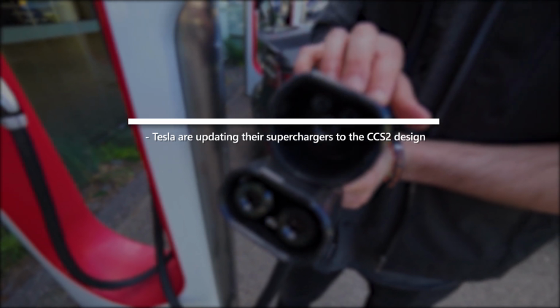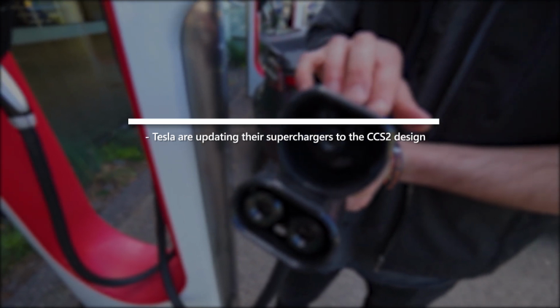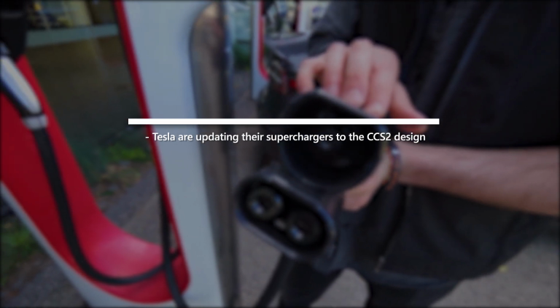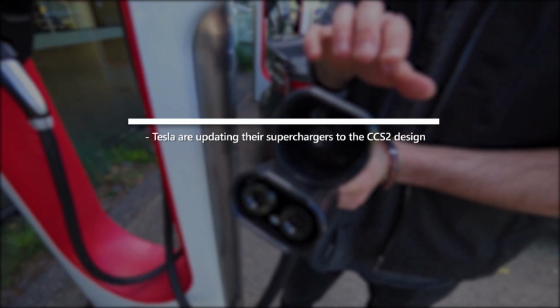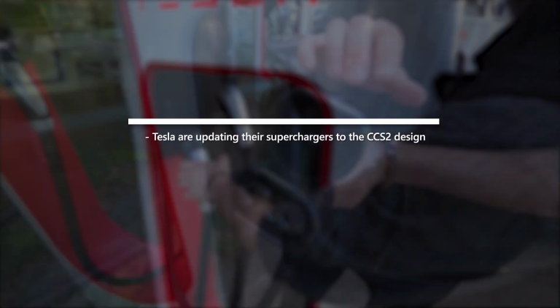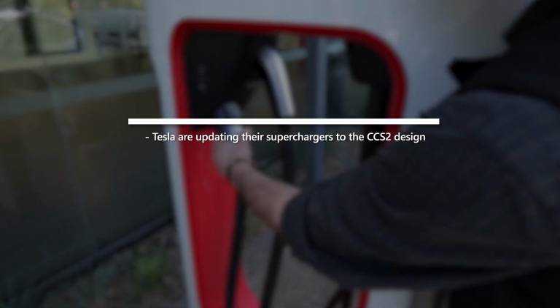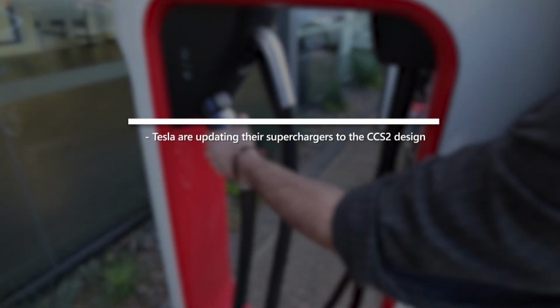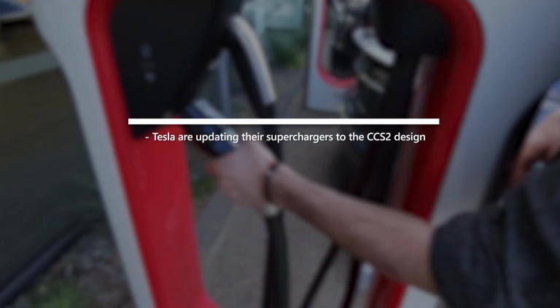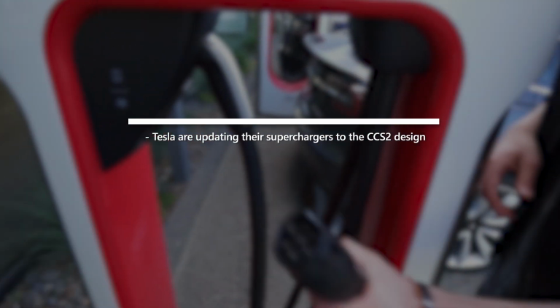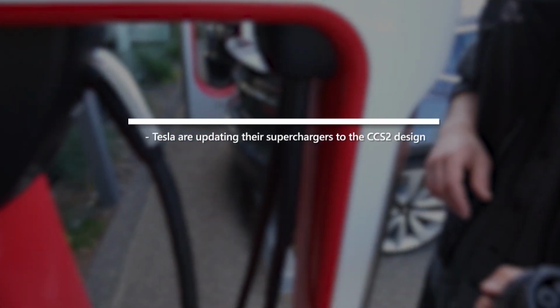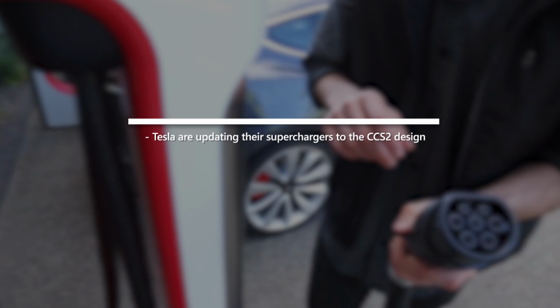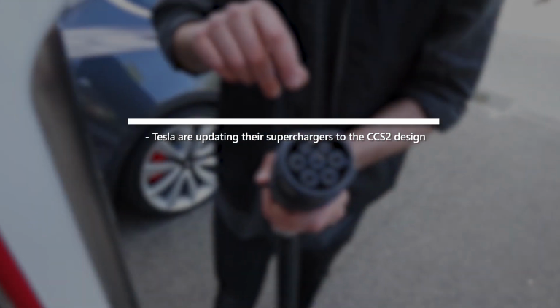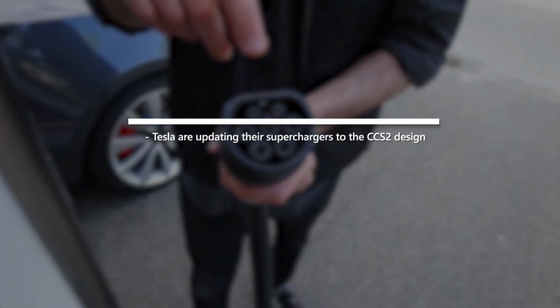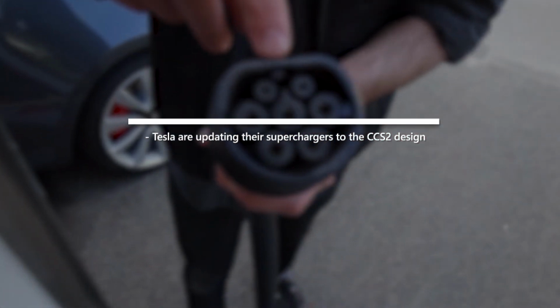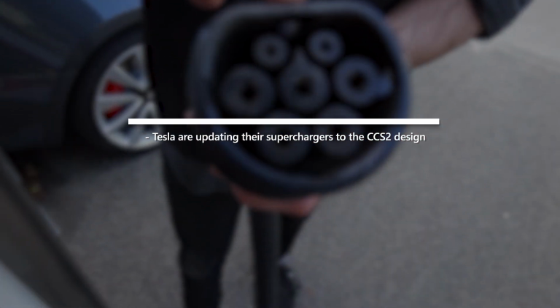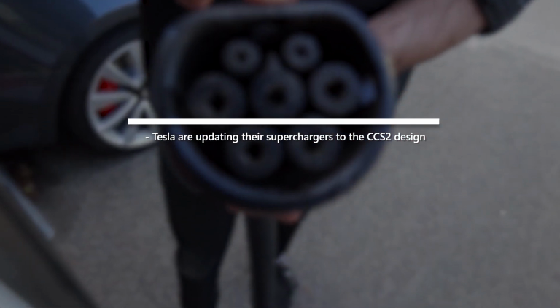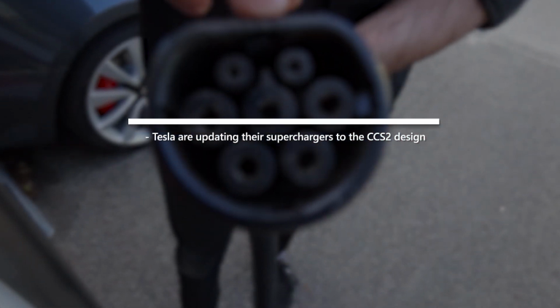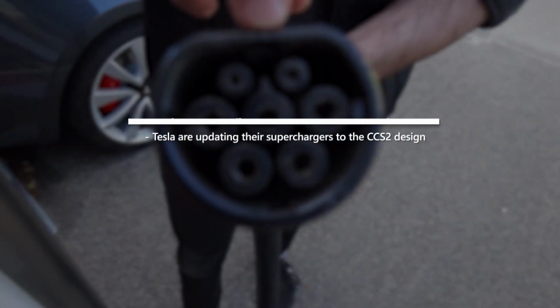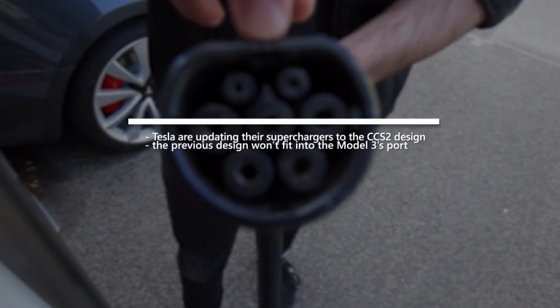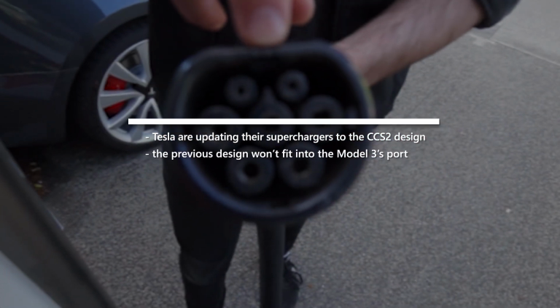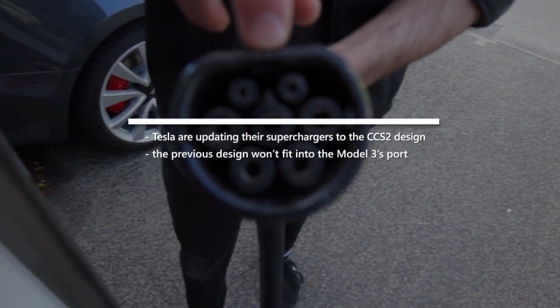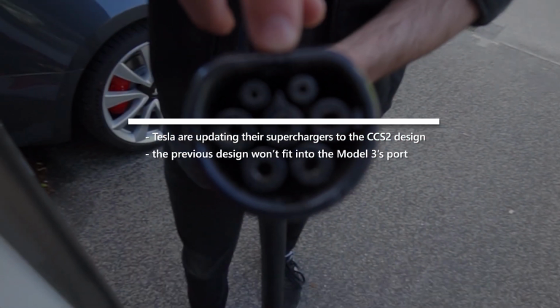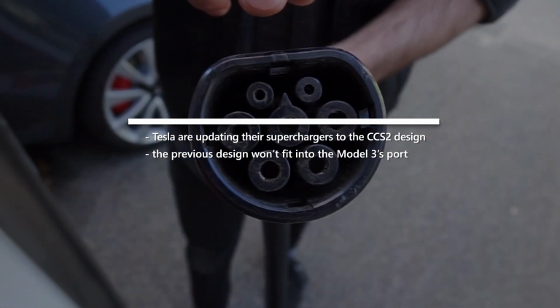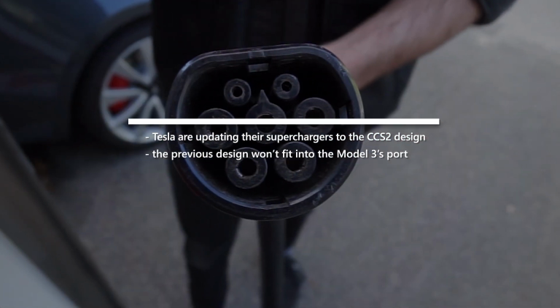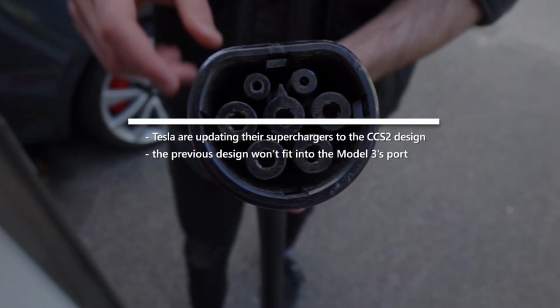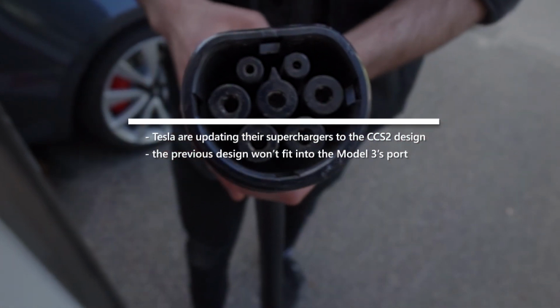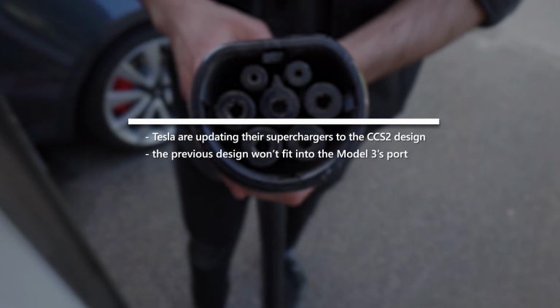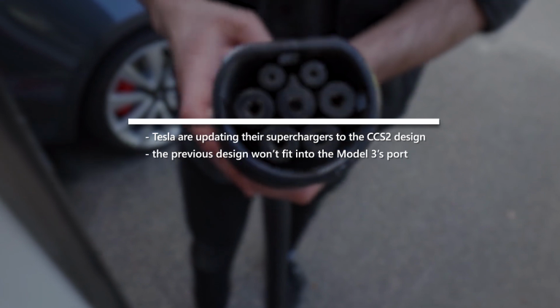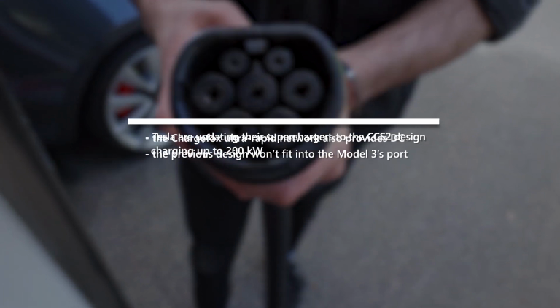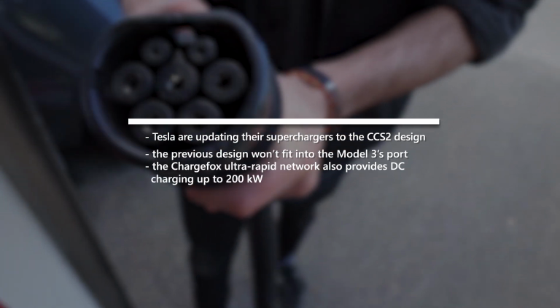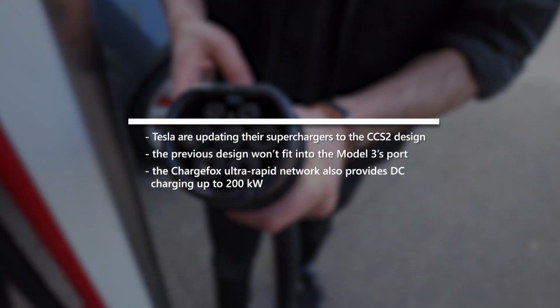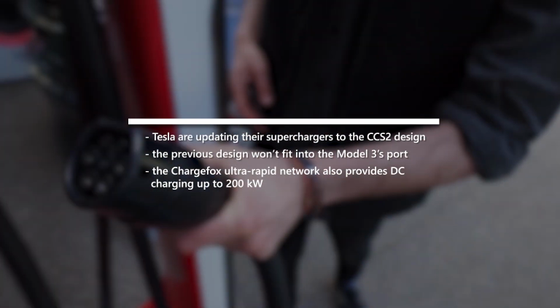That's the type that the Model 3 will need. You can see that the old plugs have a little notch above the centre pin, and that will prevent you from plugging in your Model 3 to charge at the supercharging station, so please keep that in mind.